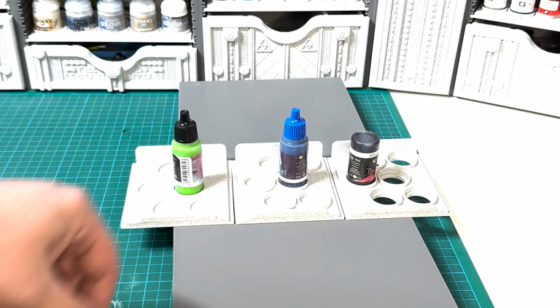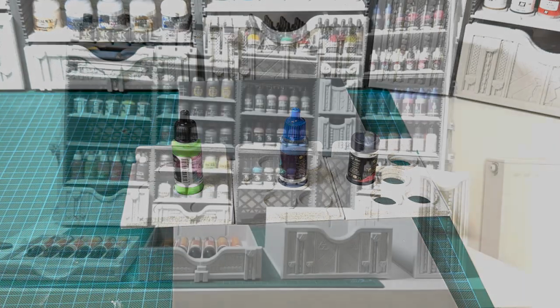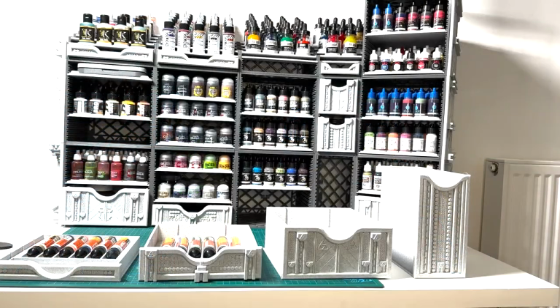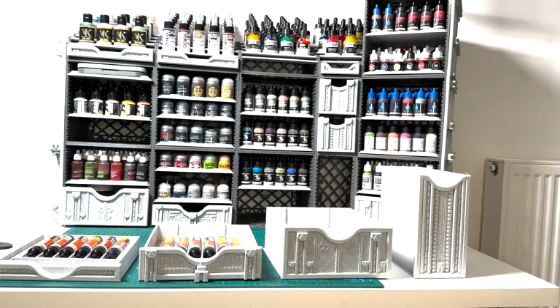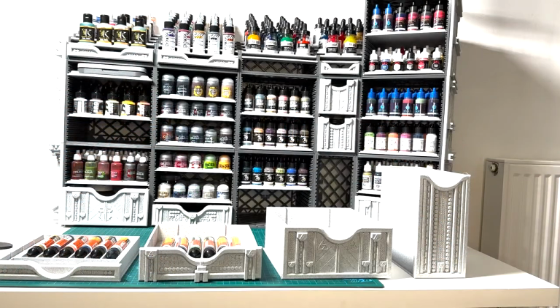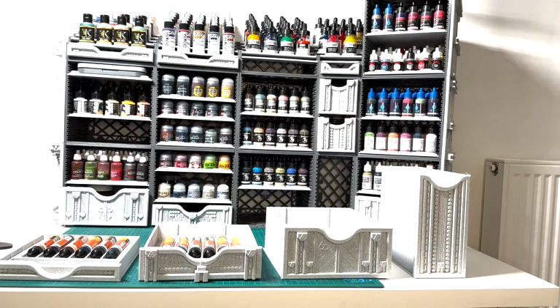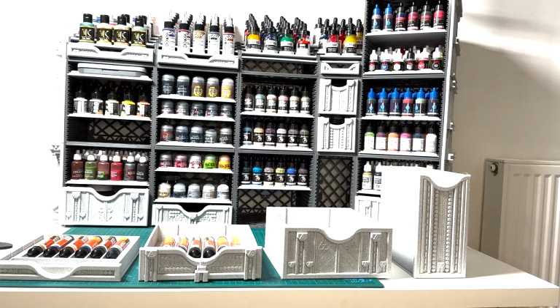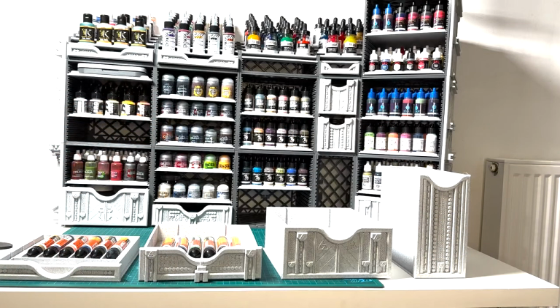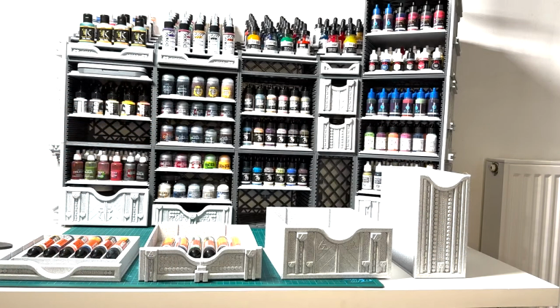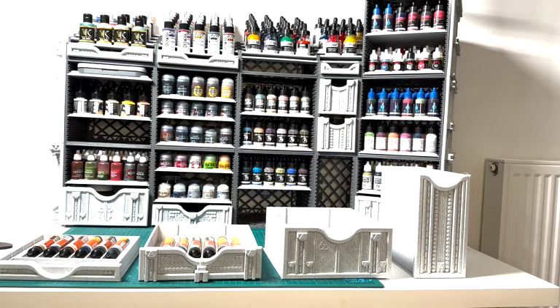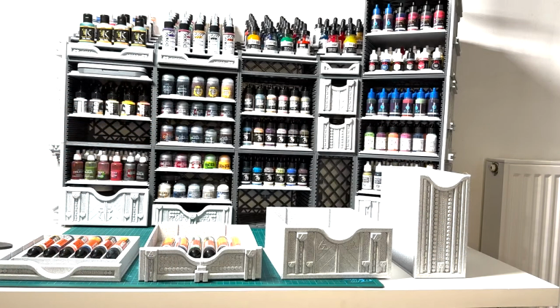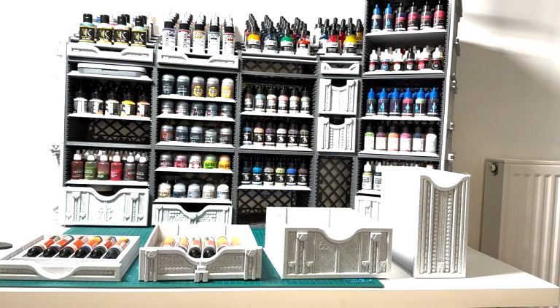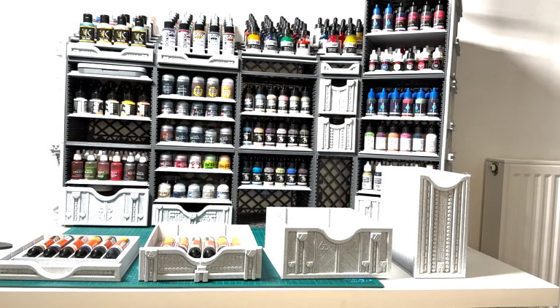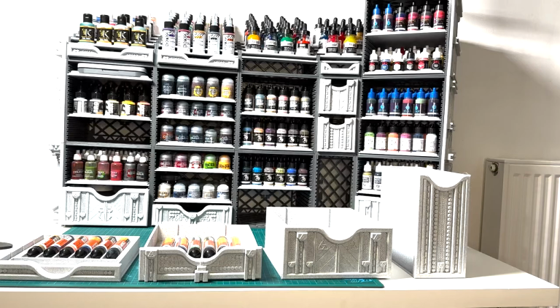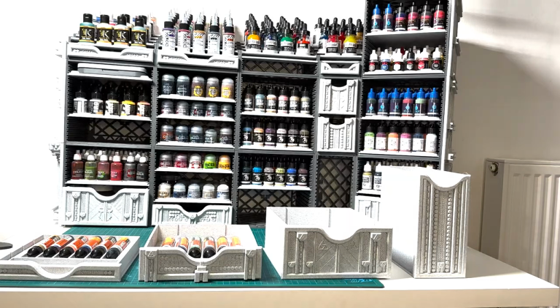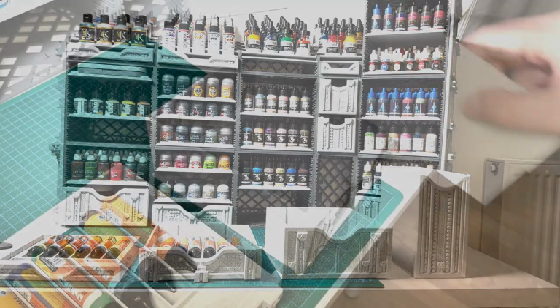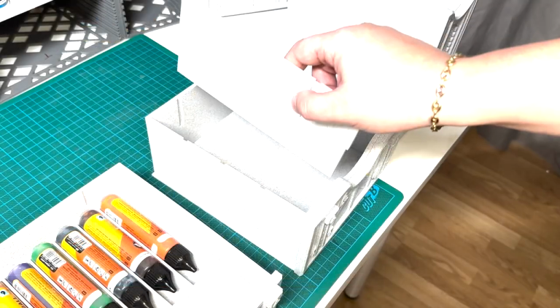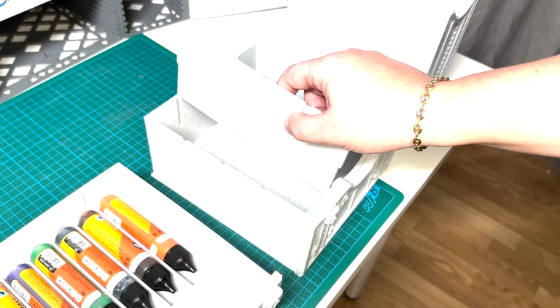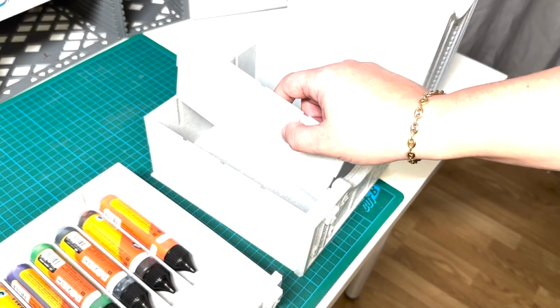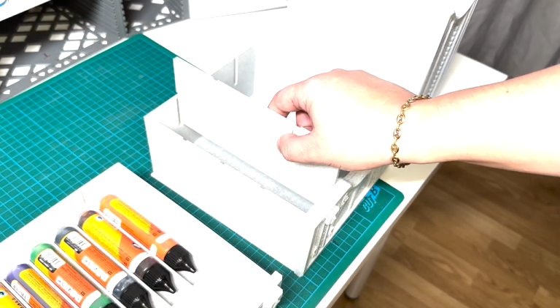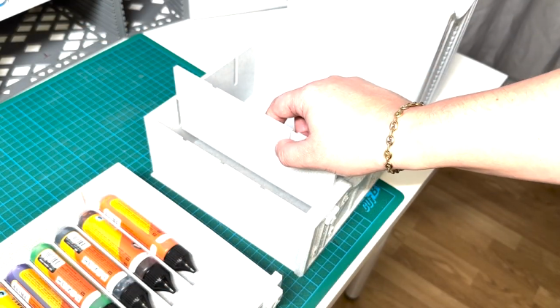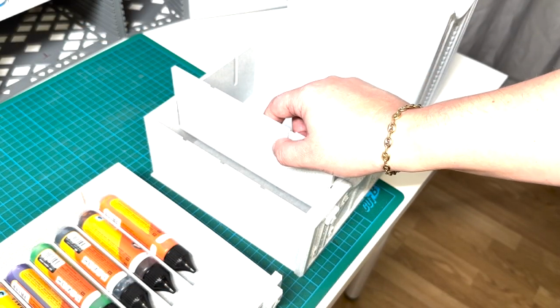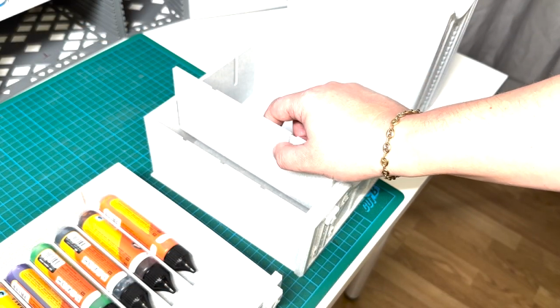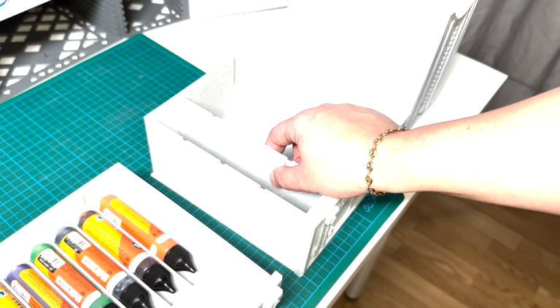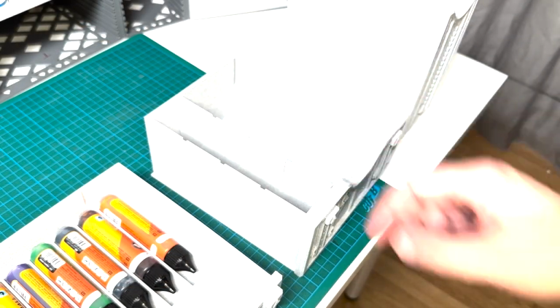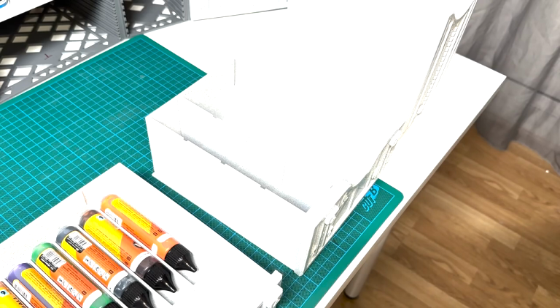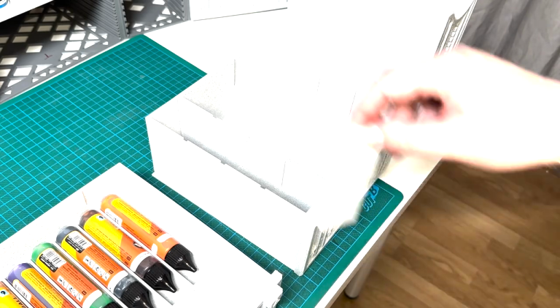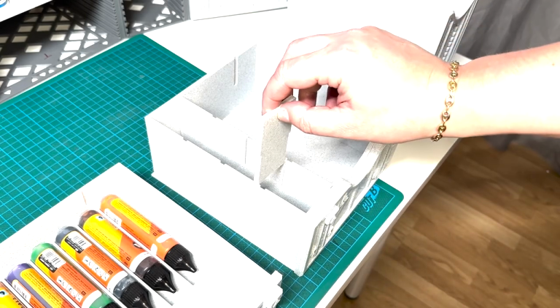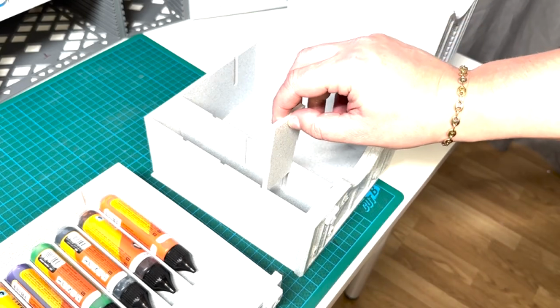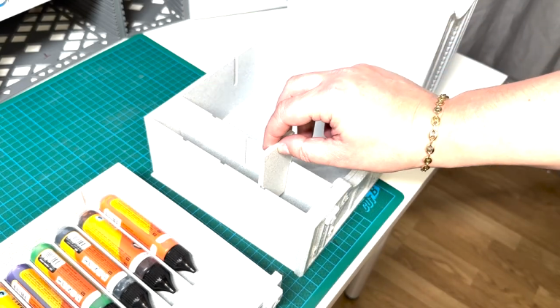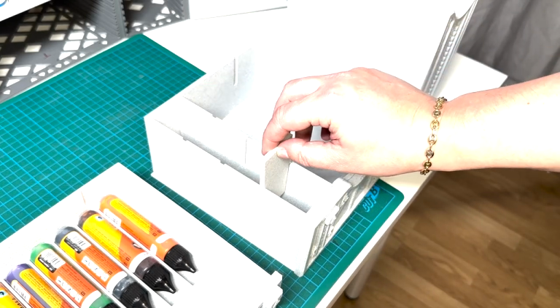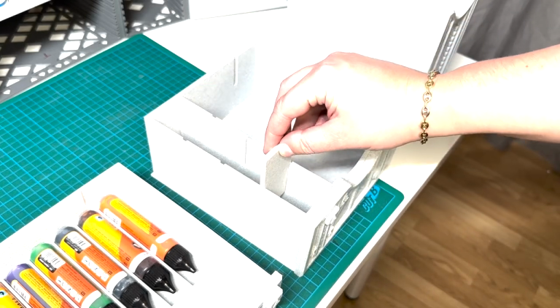Another upgrade concerns the drawers. Now they come in many different heights and sizes, and the Volume 2 introduces an easy-to-use compartment system that will allow you to adapt each drawer to your needs.